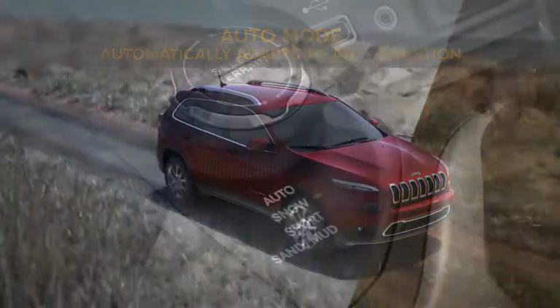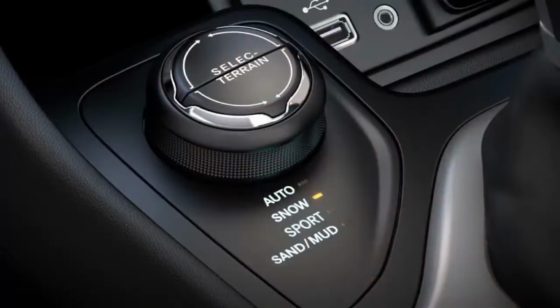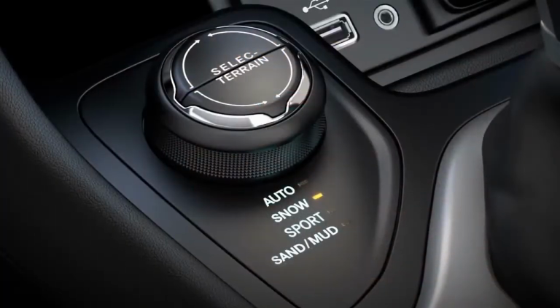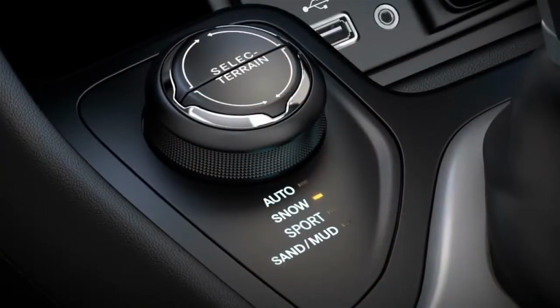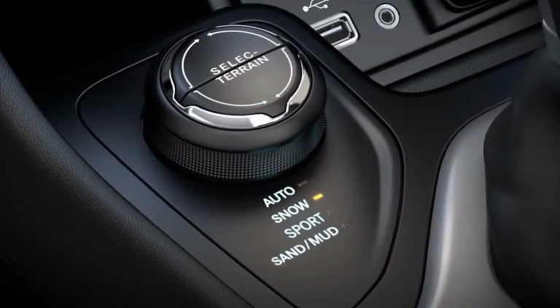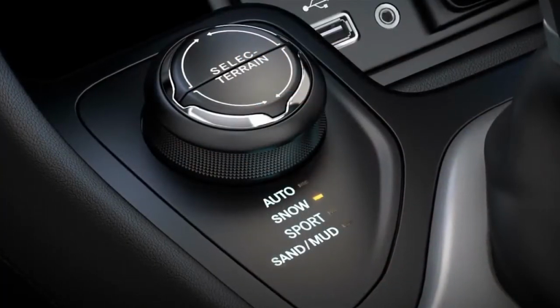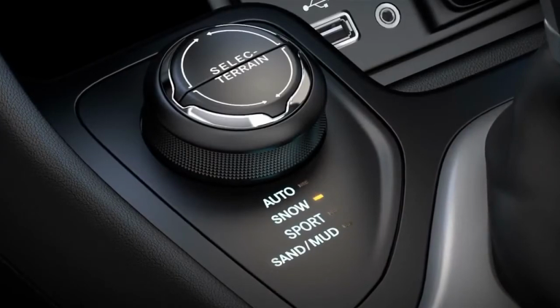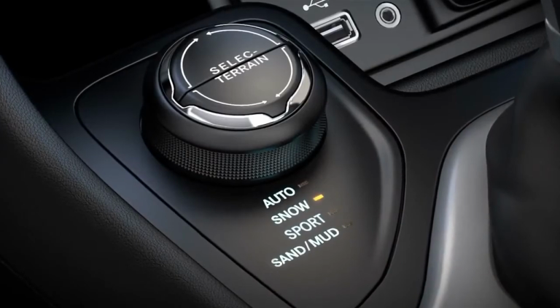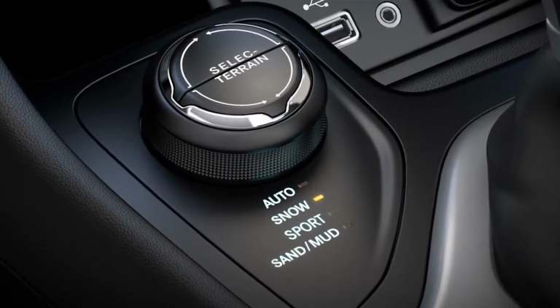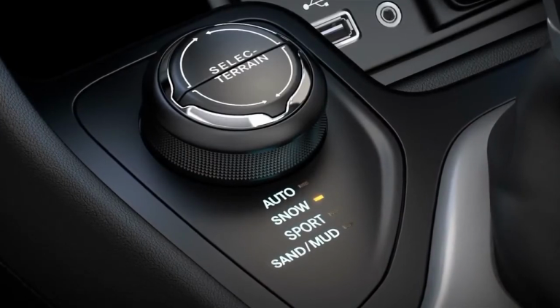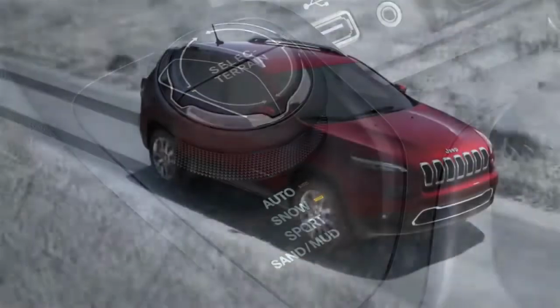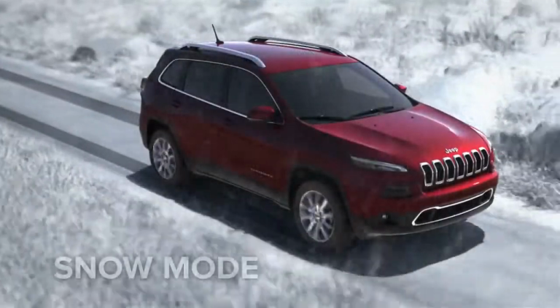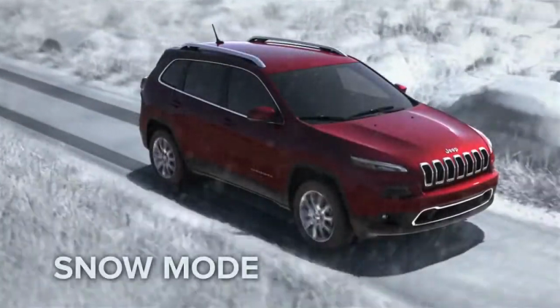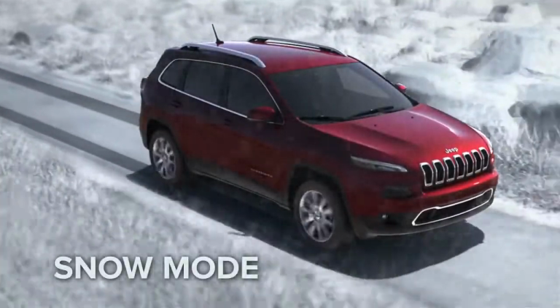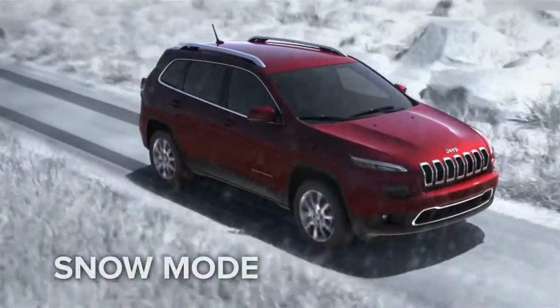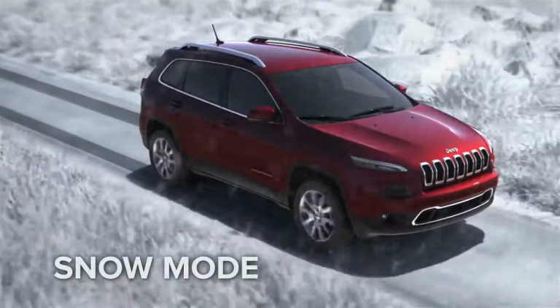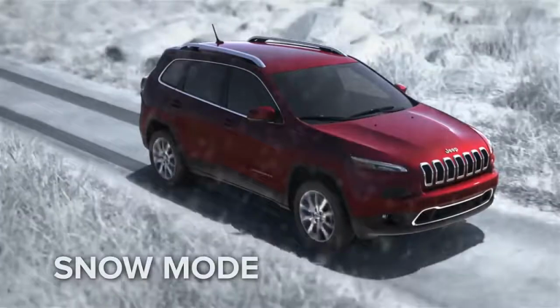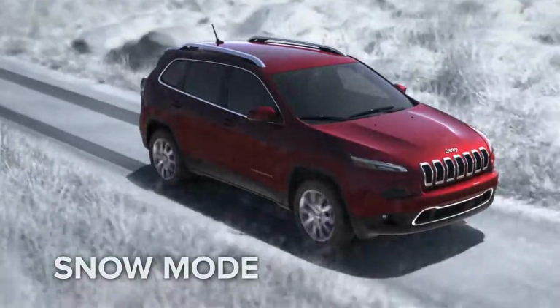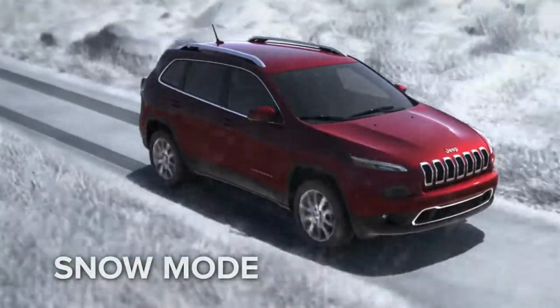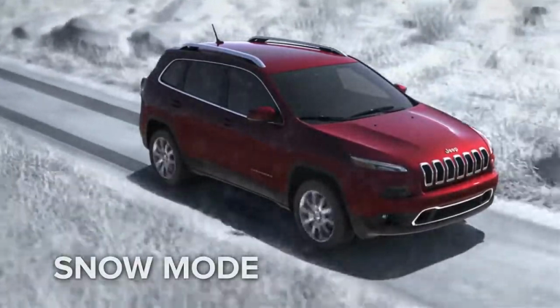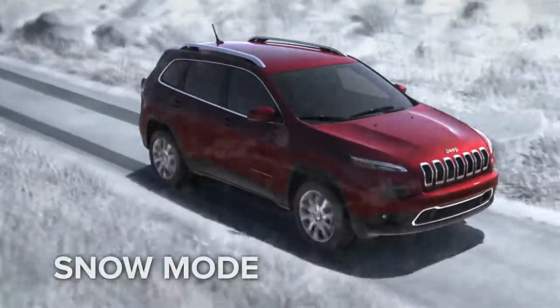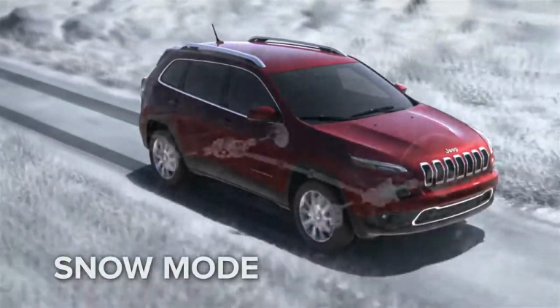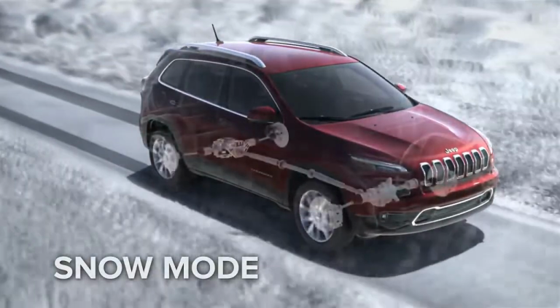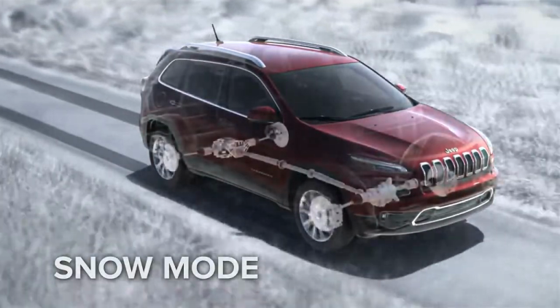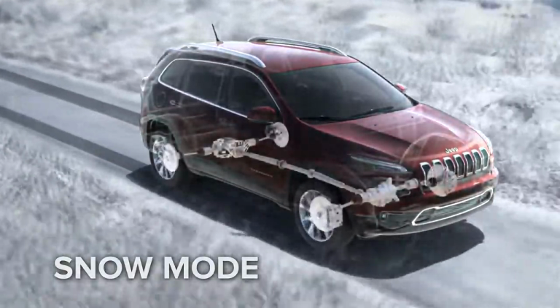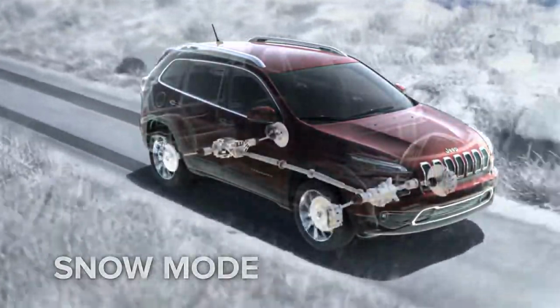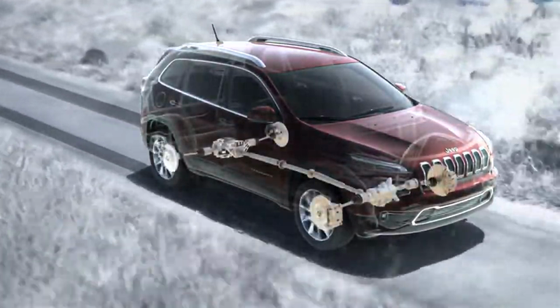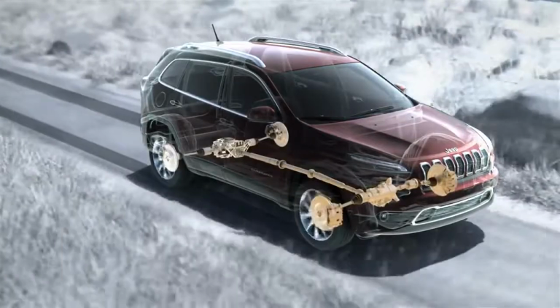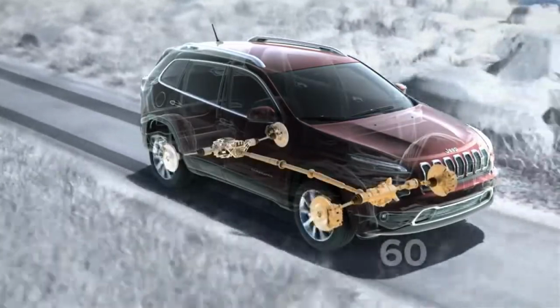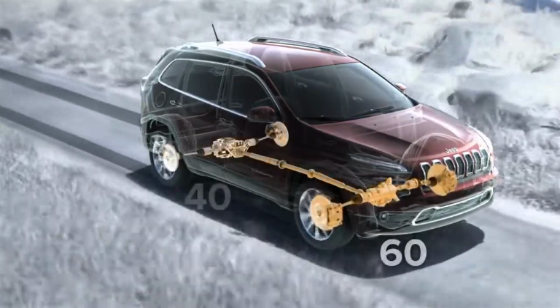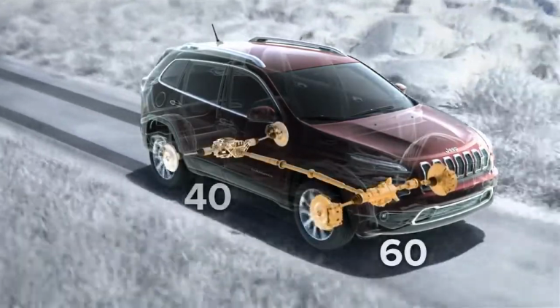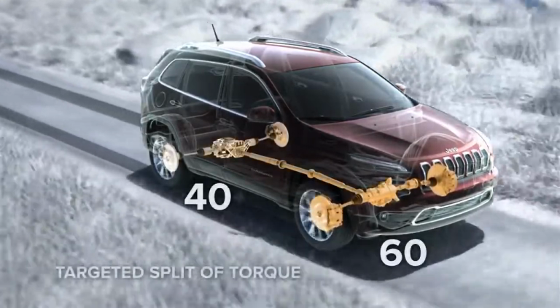Snow mode adjusts for ultimate performance when the wet stuff turns cold — ideal for snow, sleet, slush, or anything slippery. Power is variably distributed between the front and rear wheels with a front-wheel-biased 60-40 split of torque.